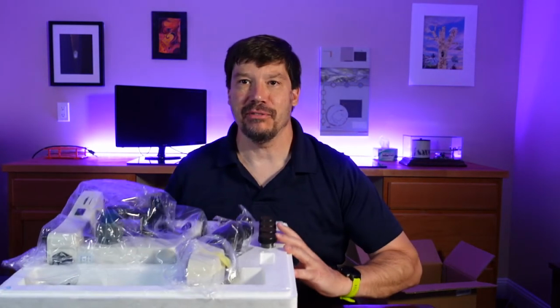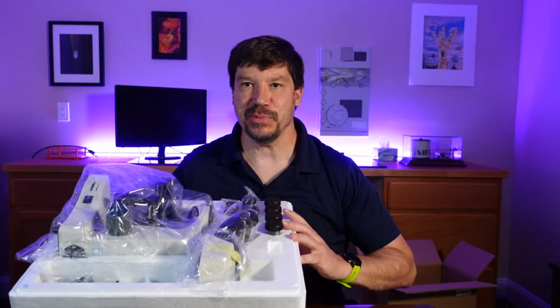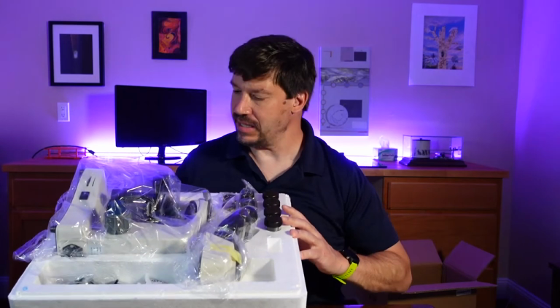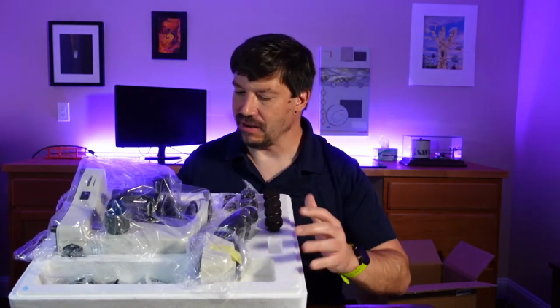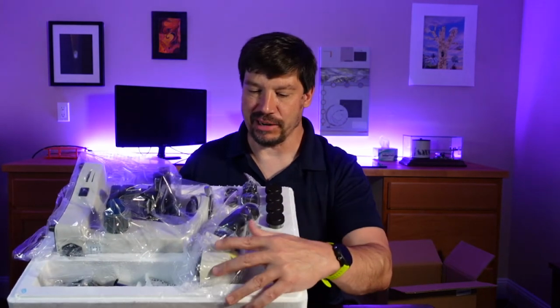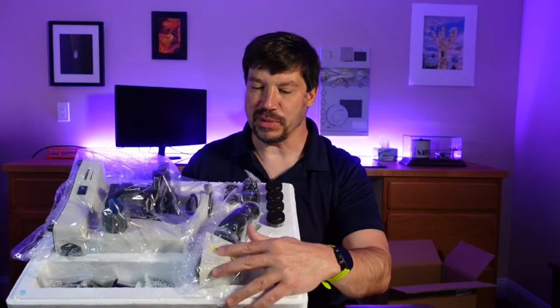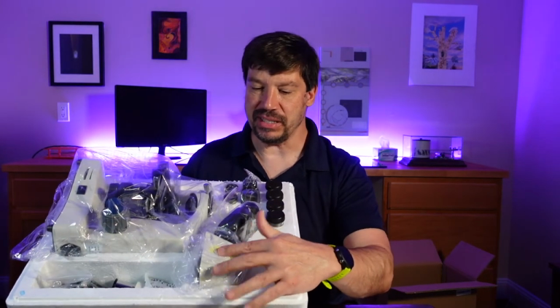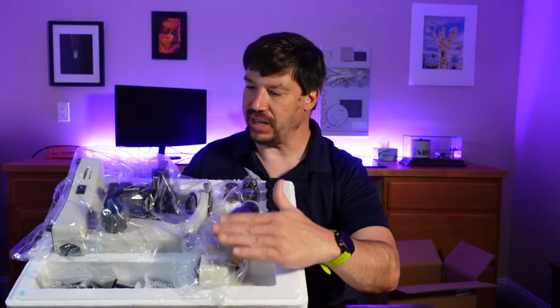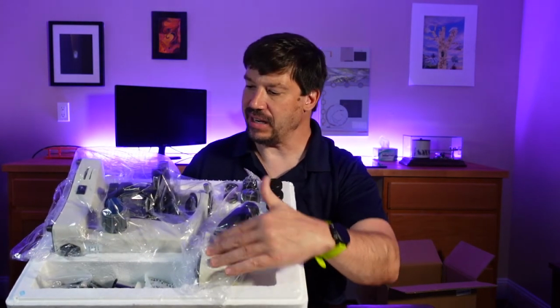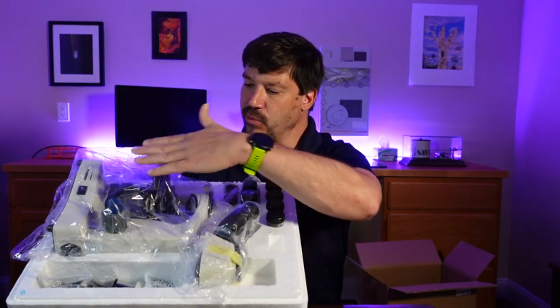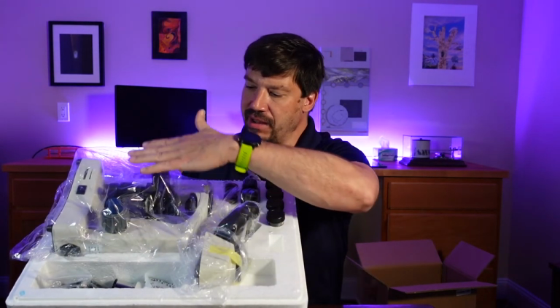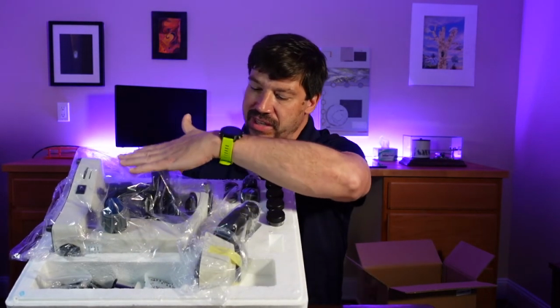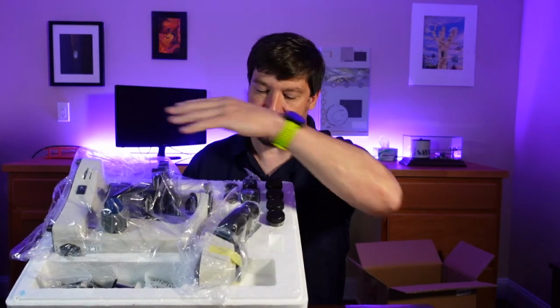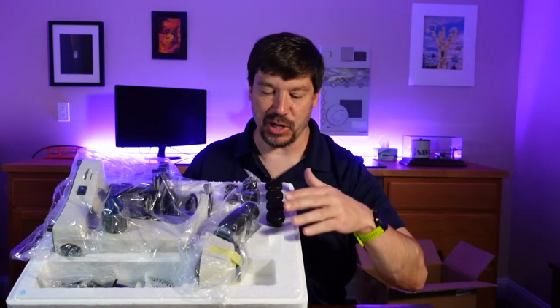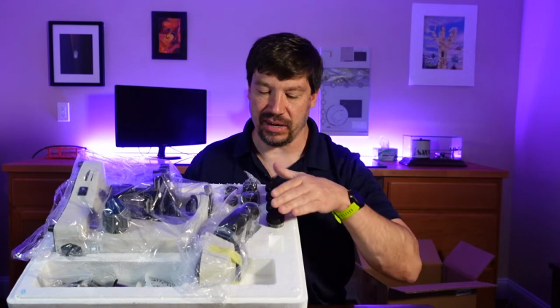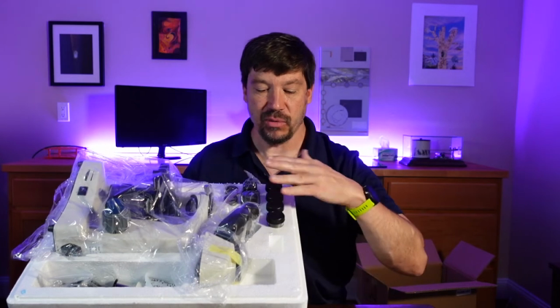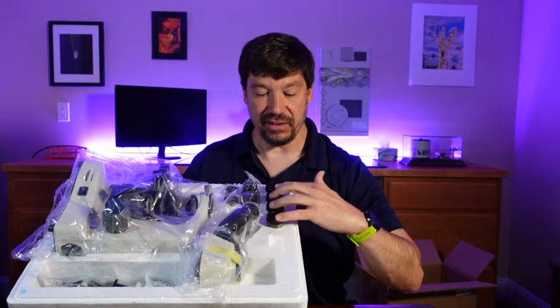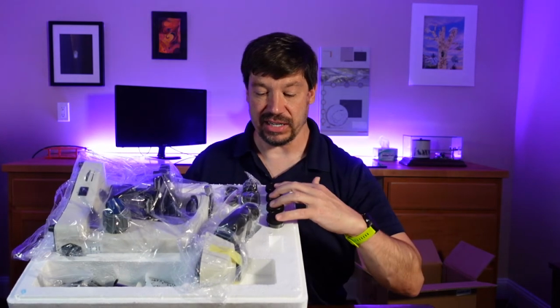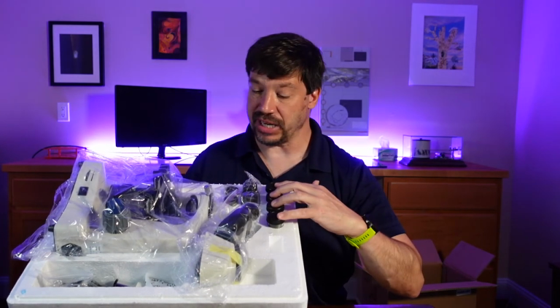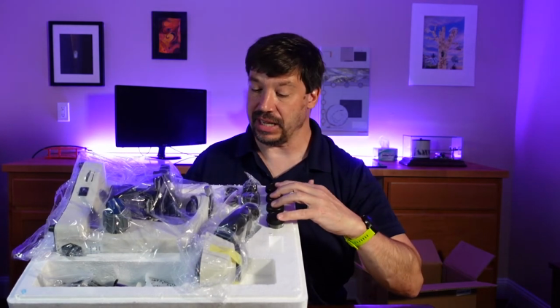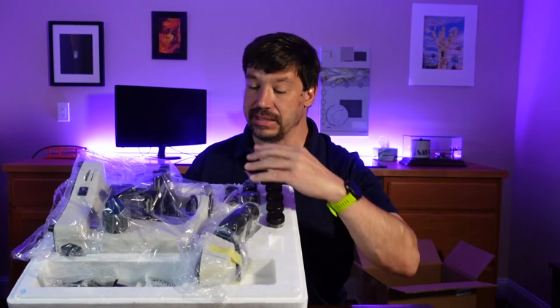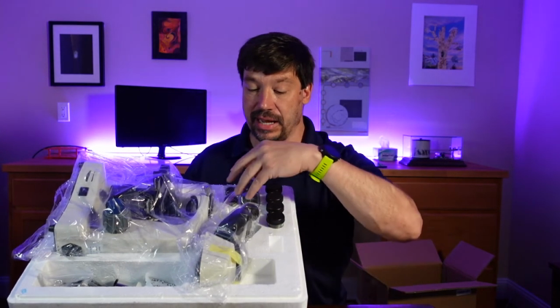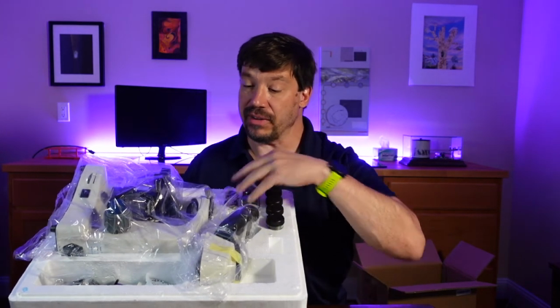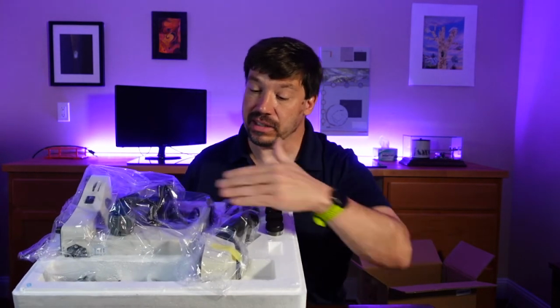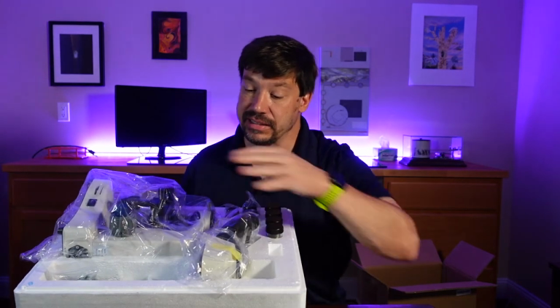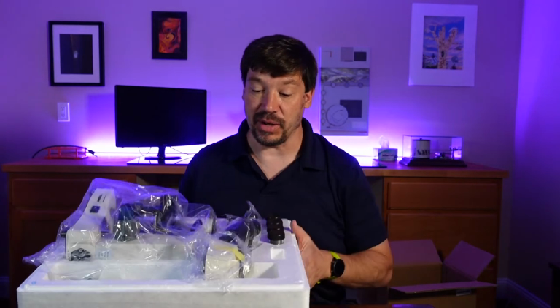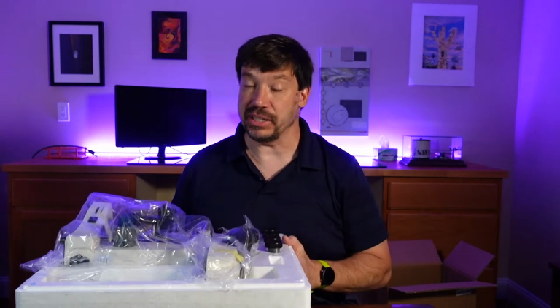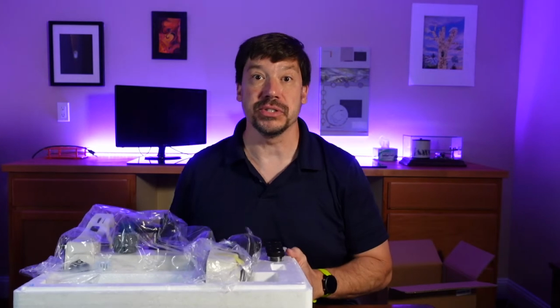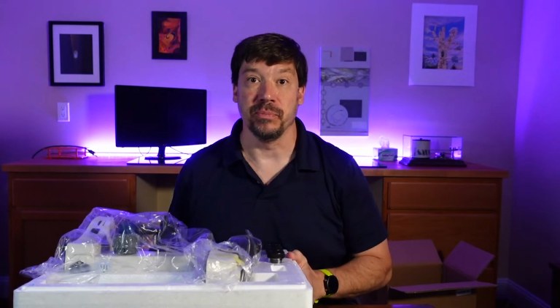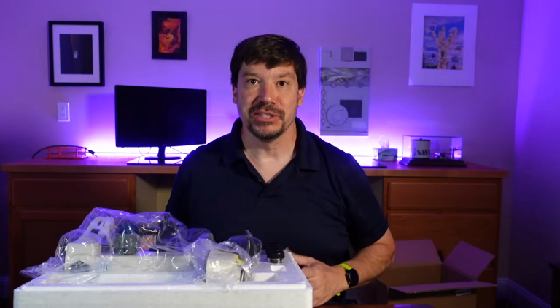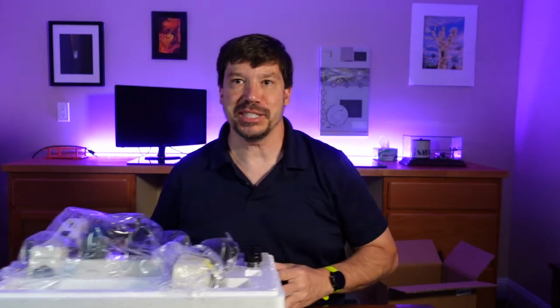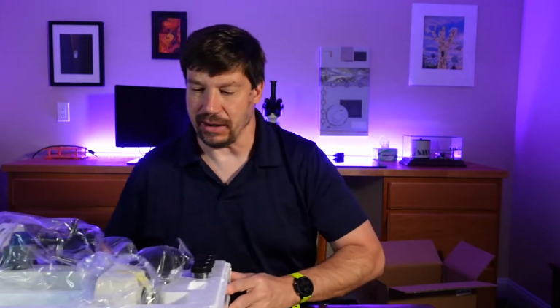The microscope comes in pieces. We have the head, the main microscope body, various objective lenses, ocular lenses, and some other materials too.